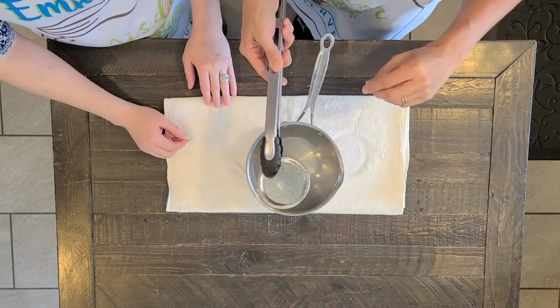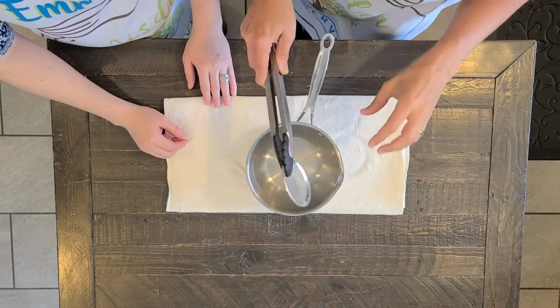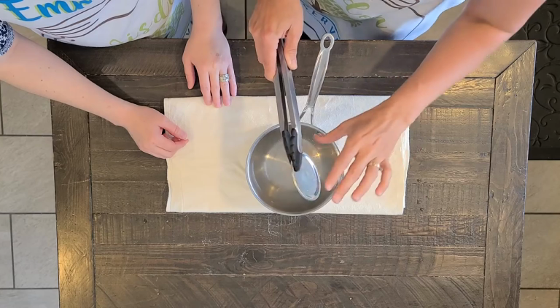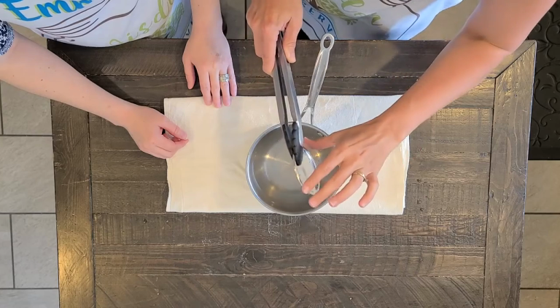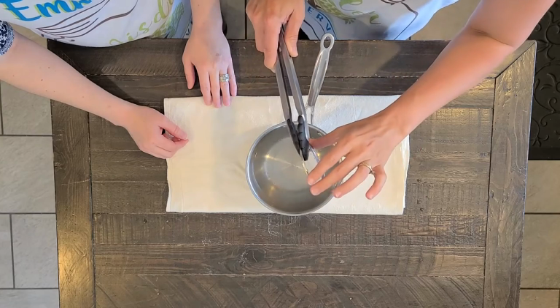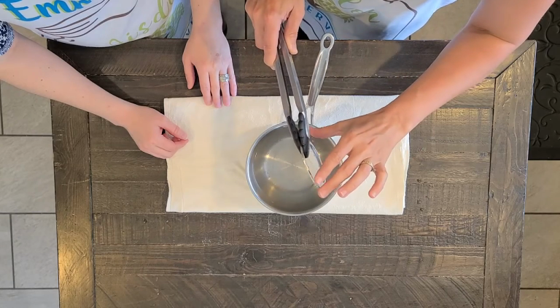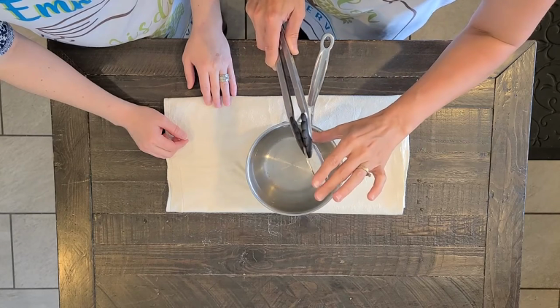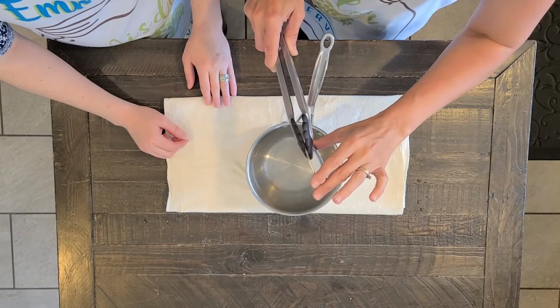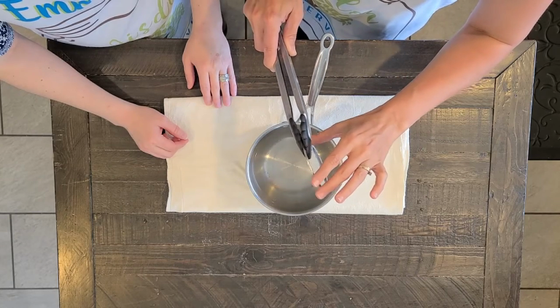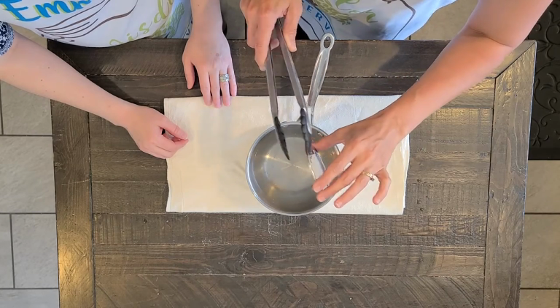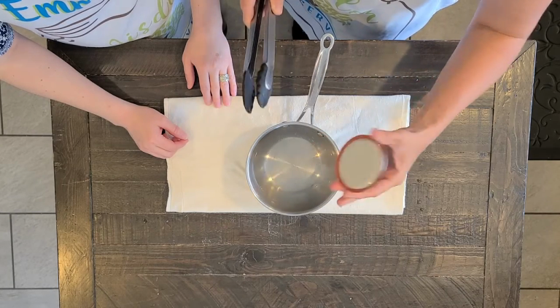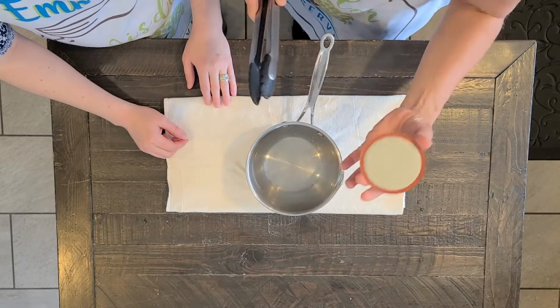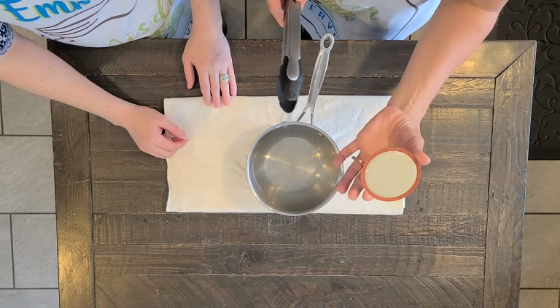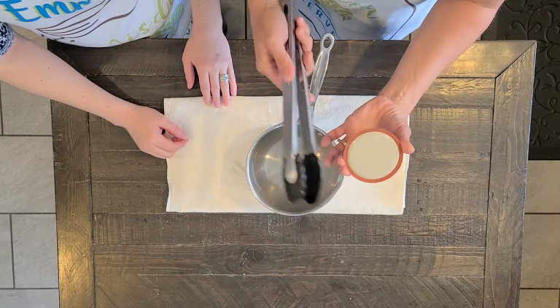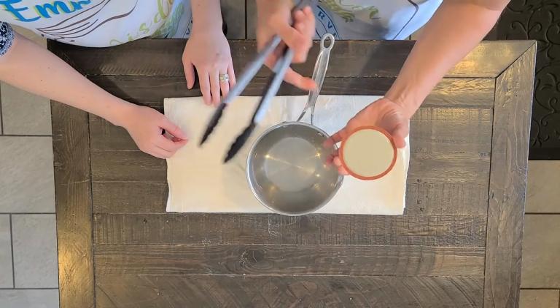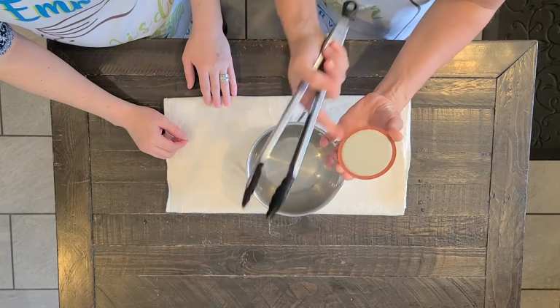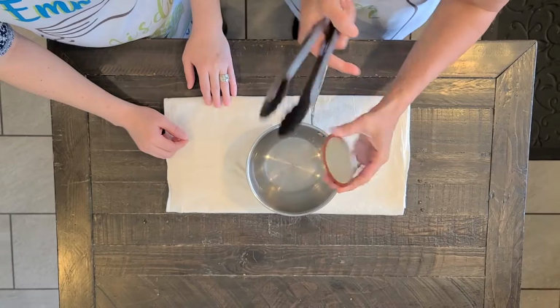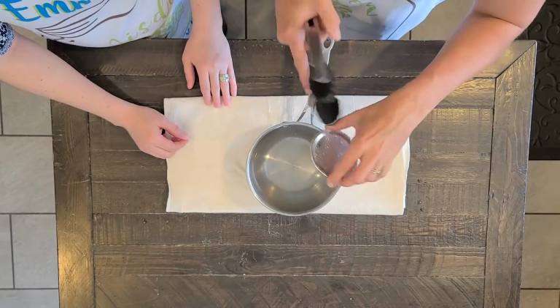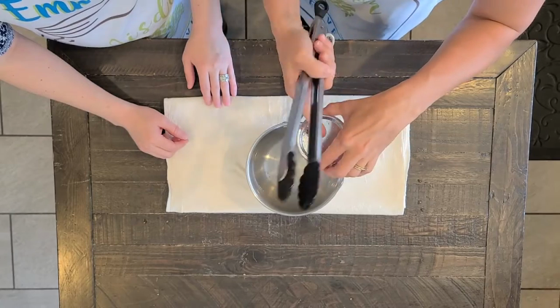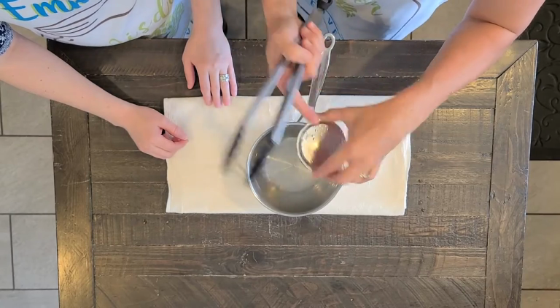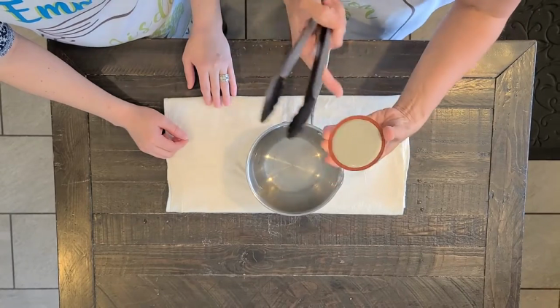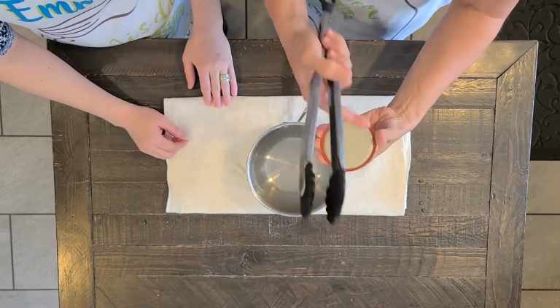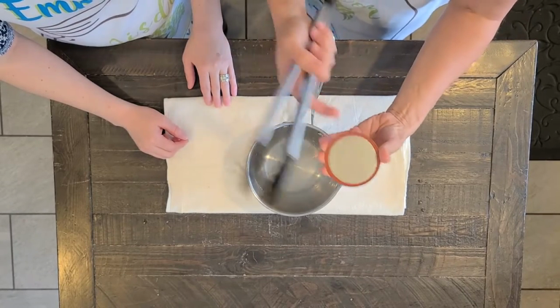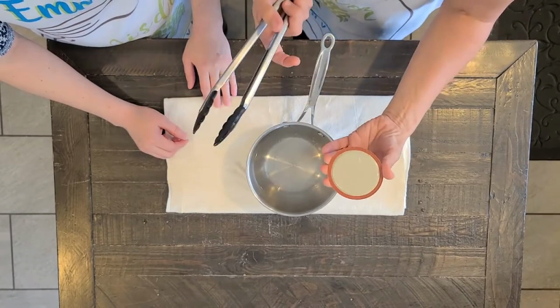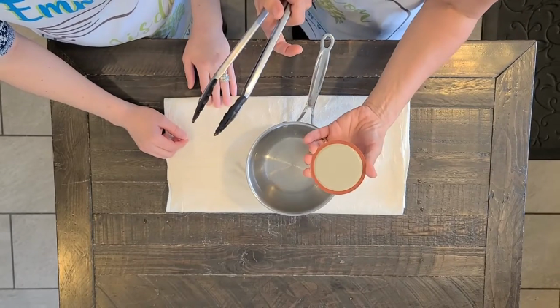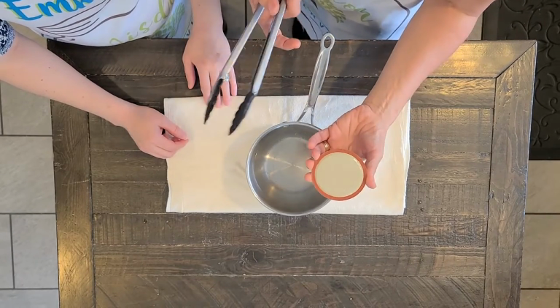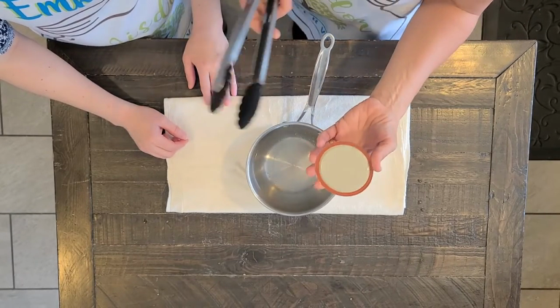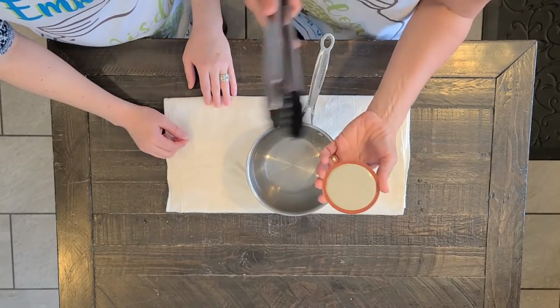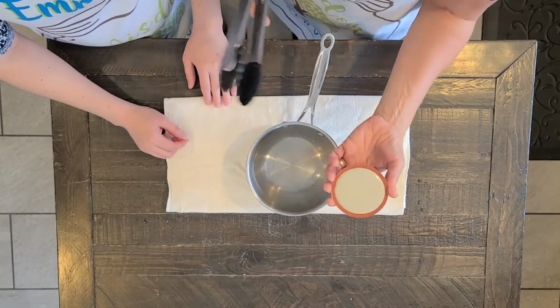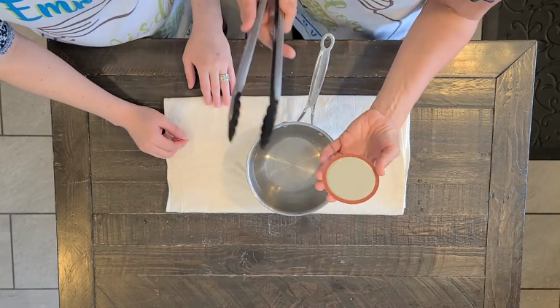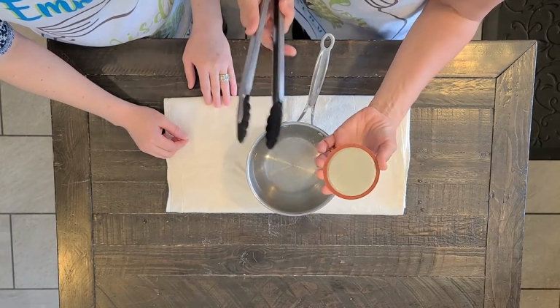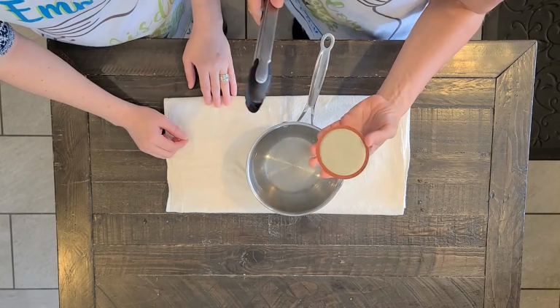So when you pull it out and go to put it on a jar, a lot of times it'll be hot, but make sure that you're only touching the outside edge and the top — don't touch the bottom portion, otherwise you kind of negate what you just did.